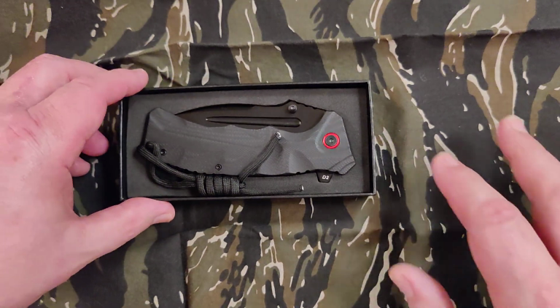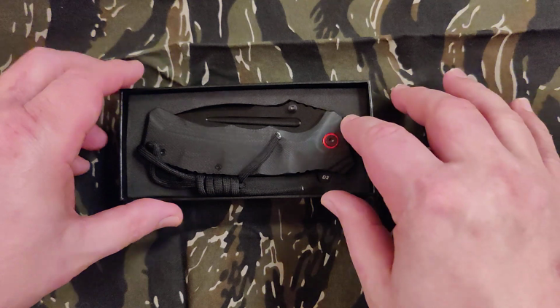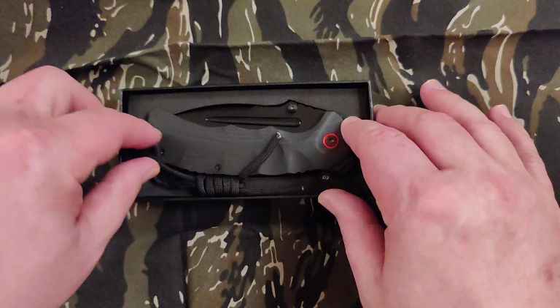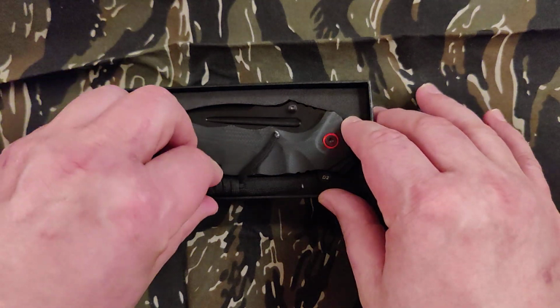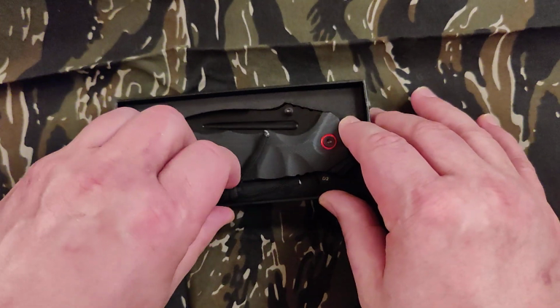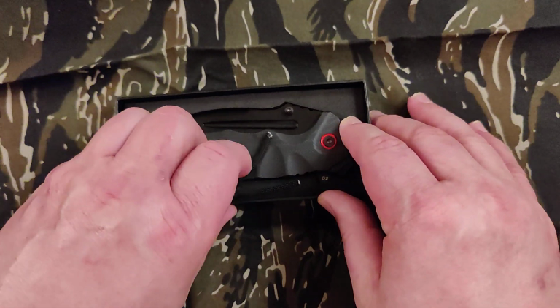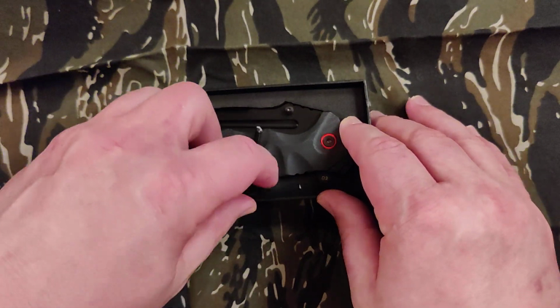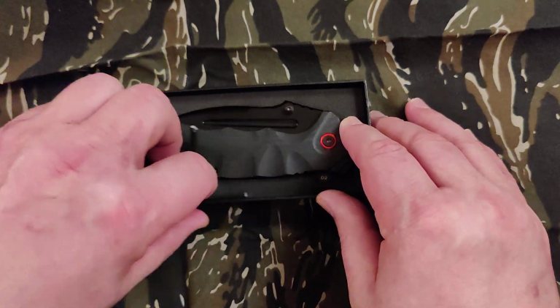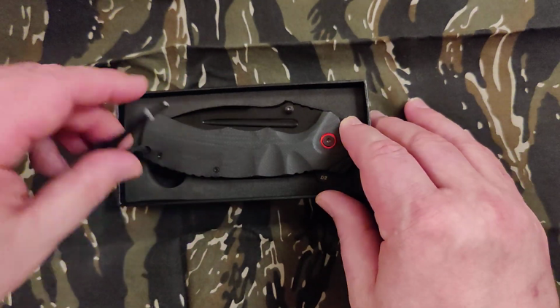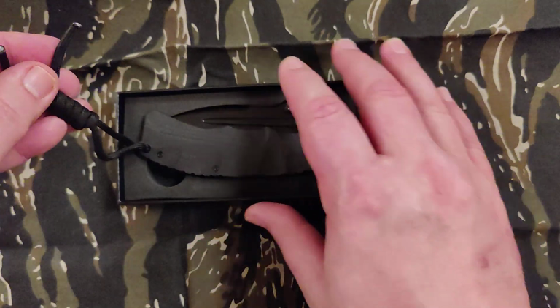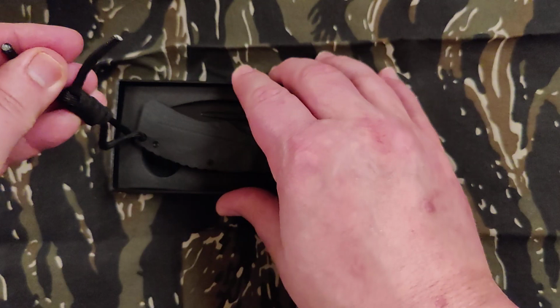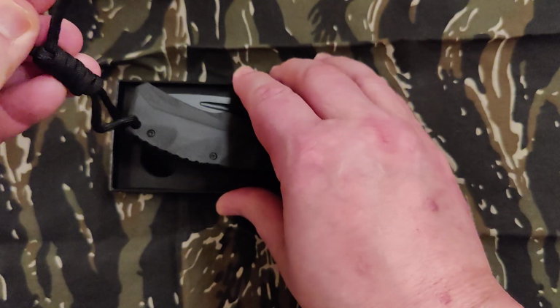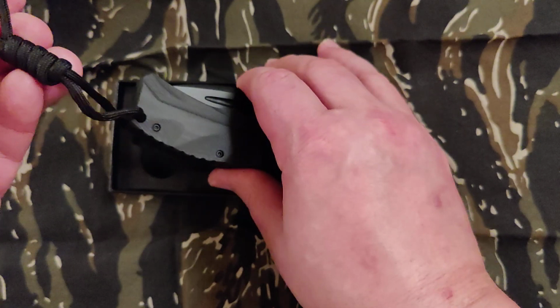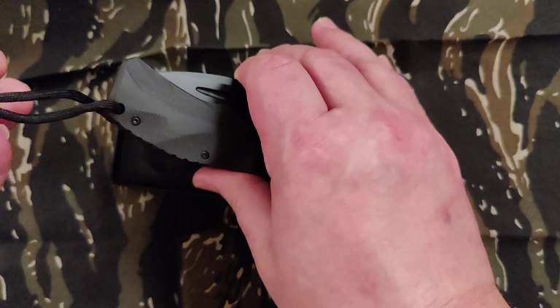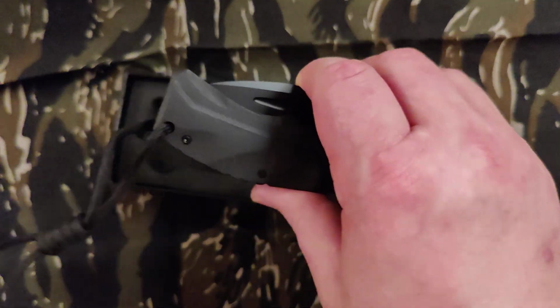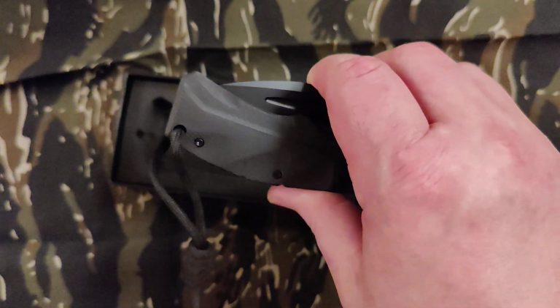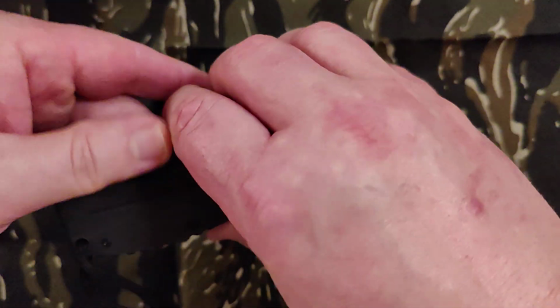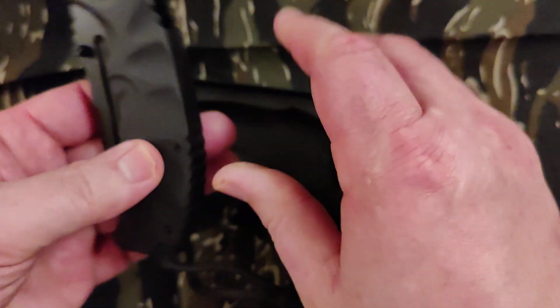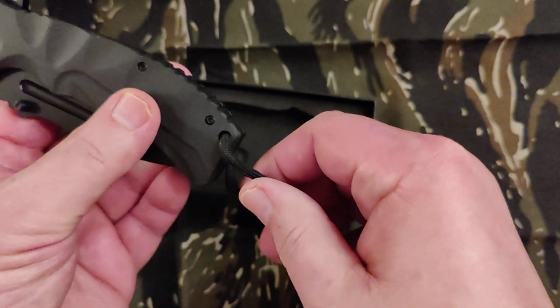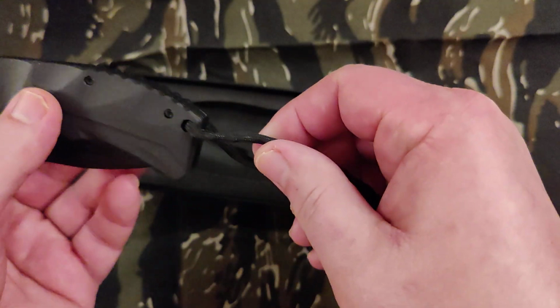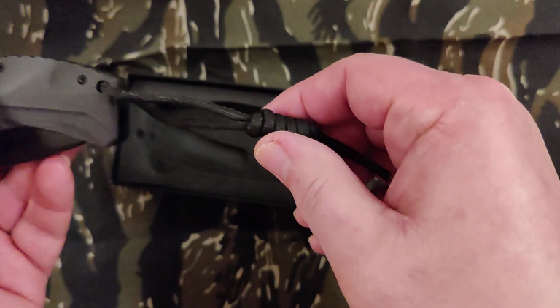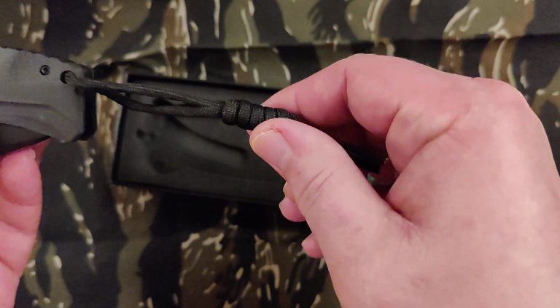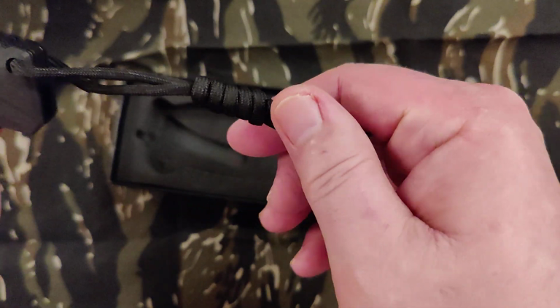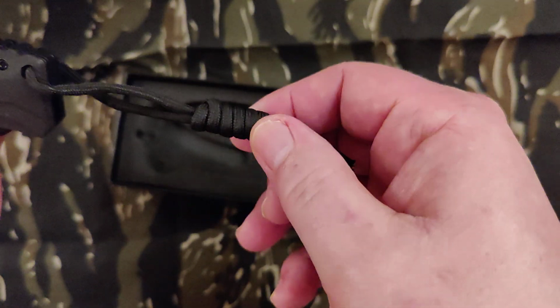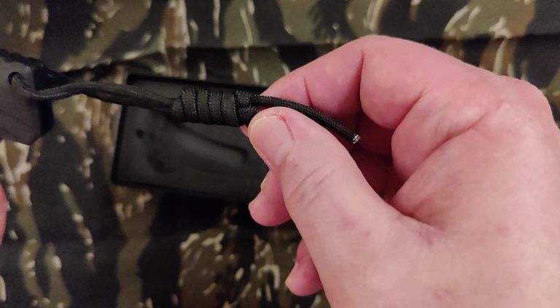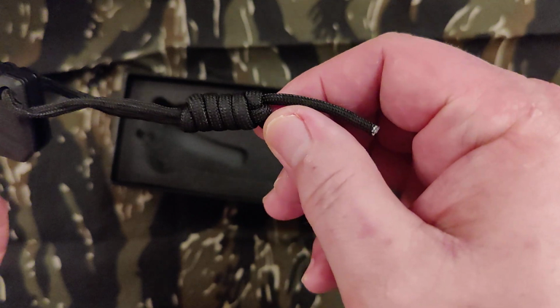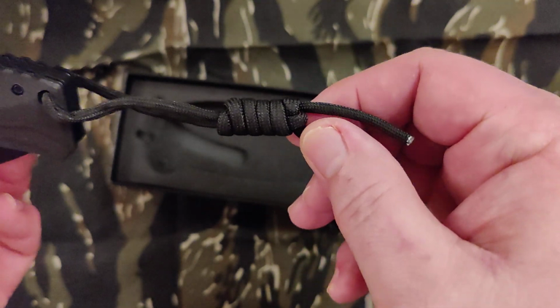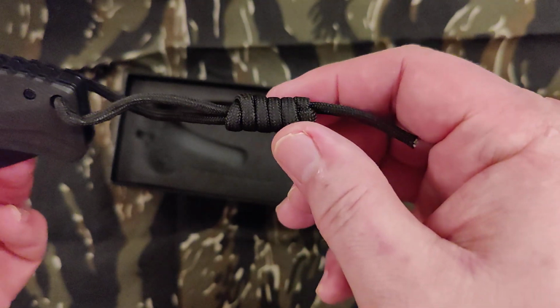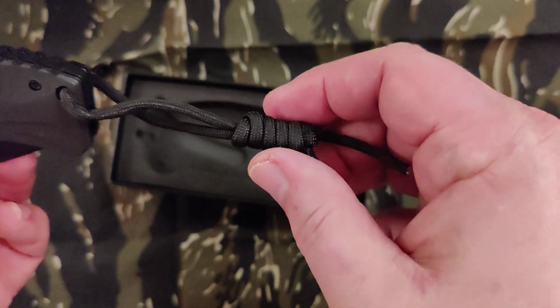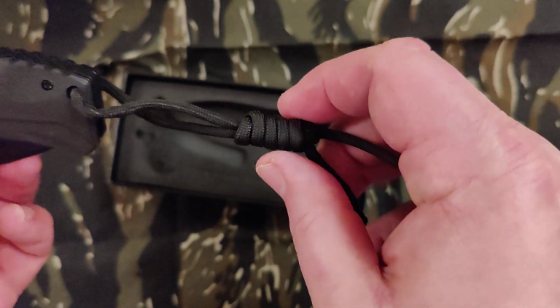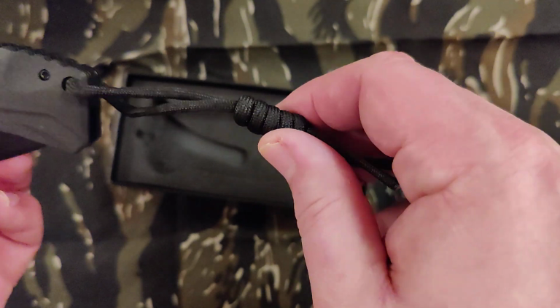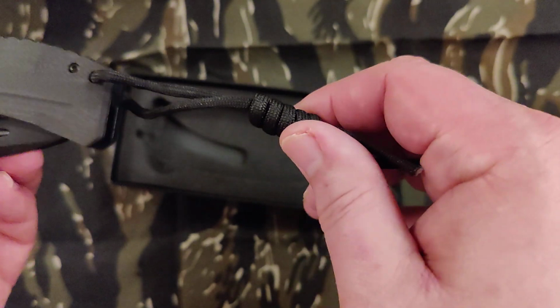Looks pretty good. It's got a lanyard here — I'm going to pull it out with the lanyard. I'll probably take that lanyard off because I don't really like lanyards, but if I was going to put one on, I'd put a prettier or nicer looking one.